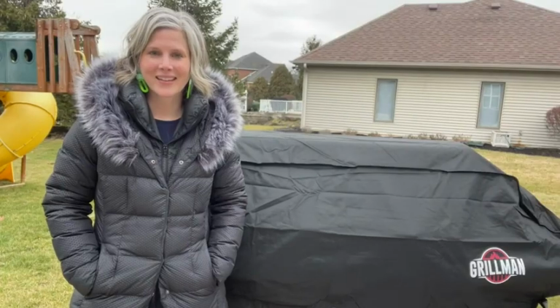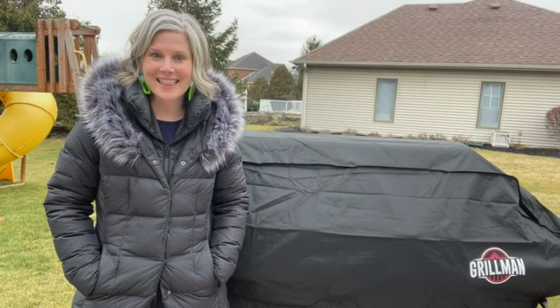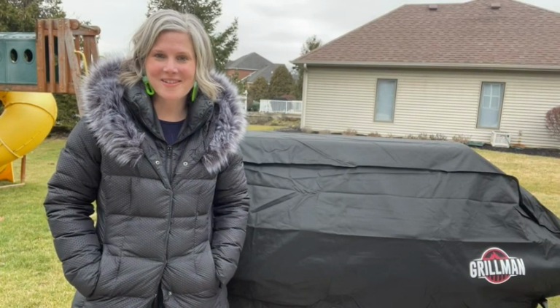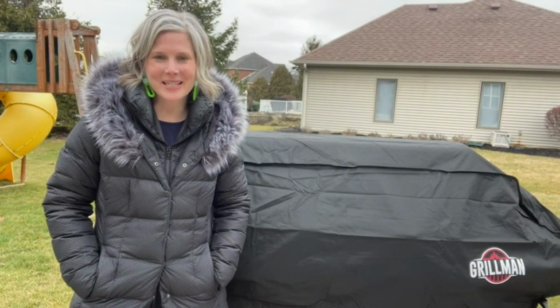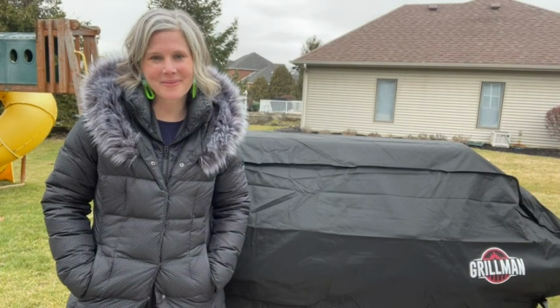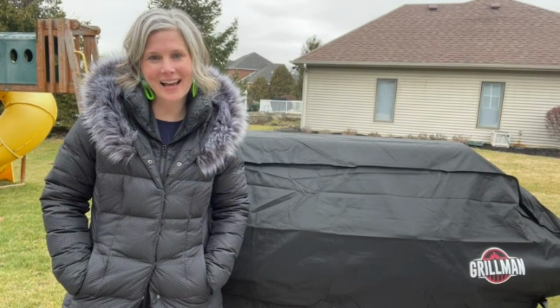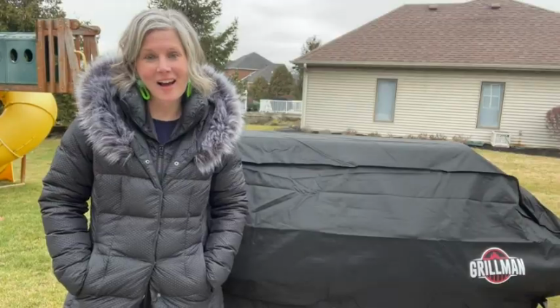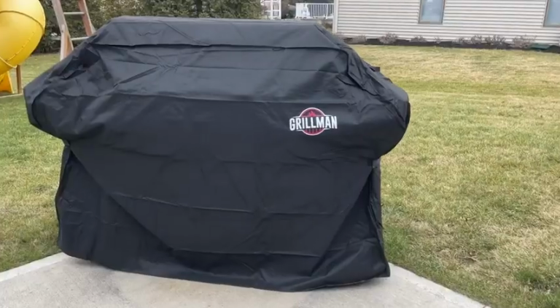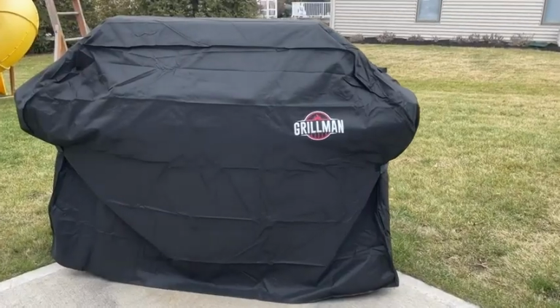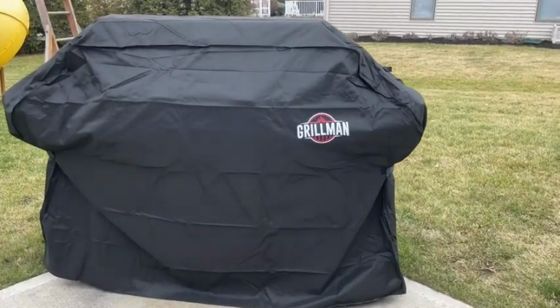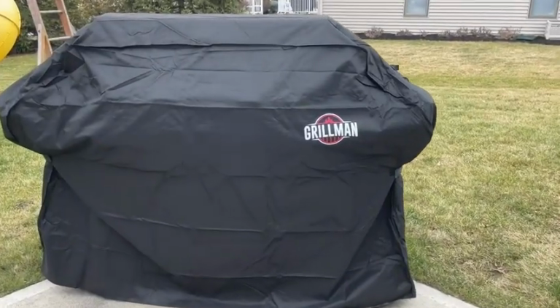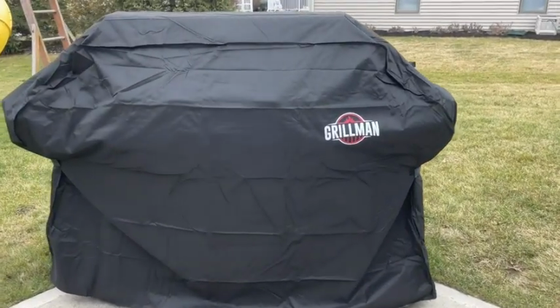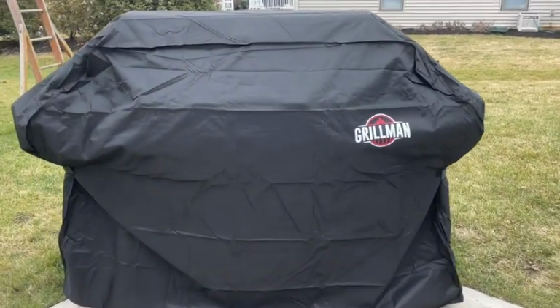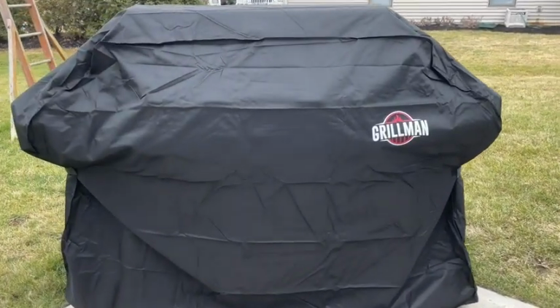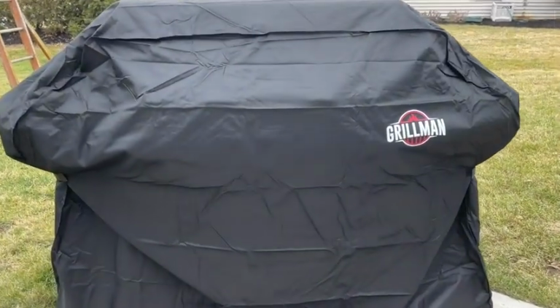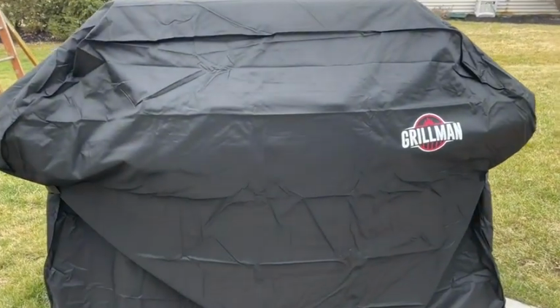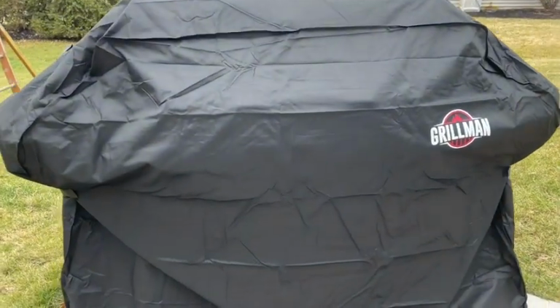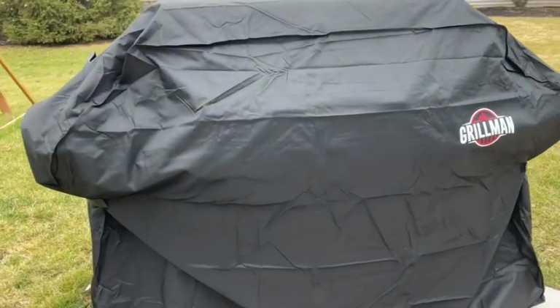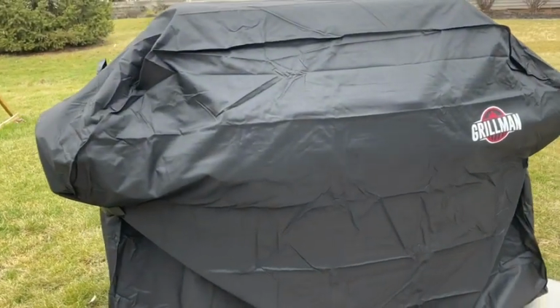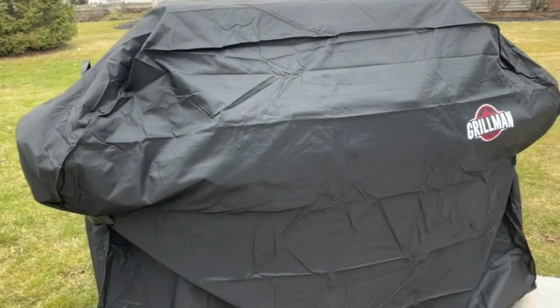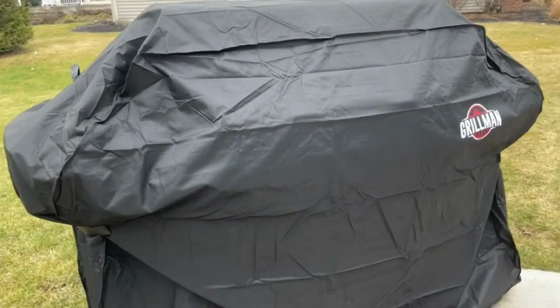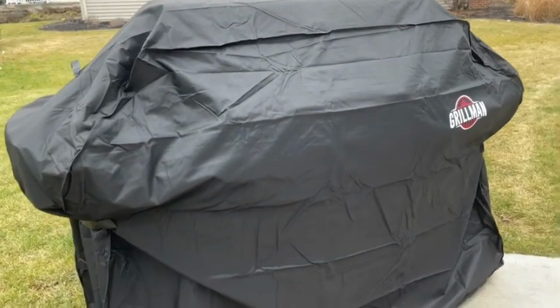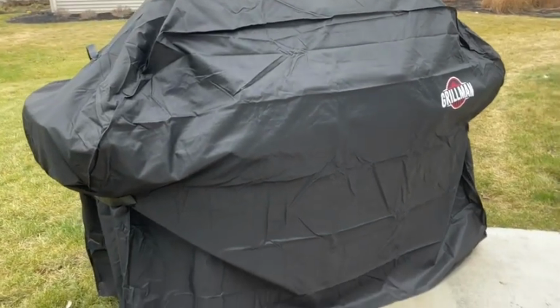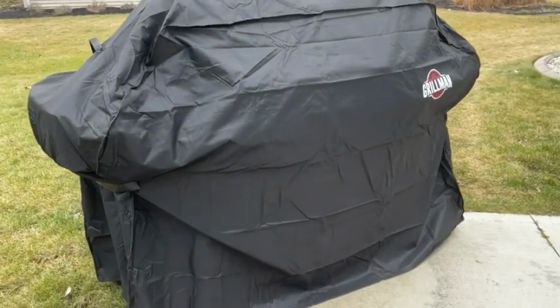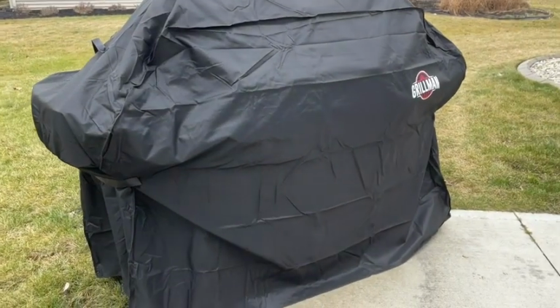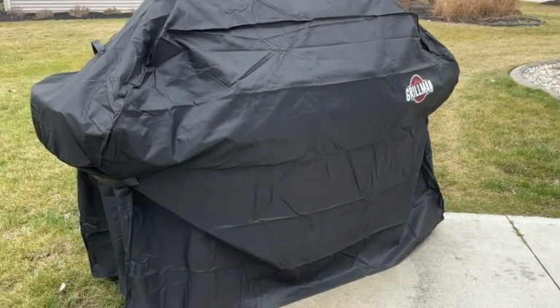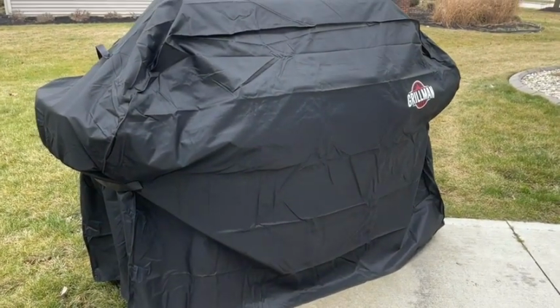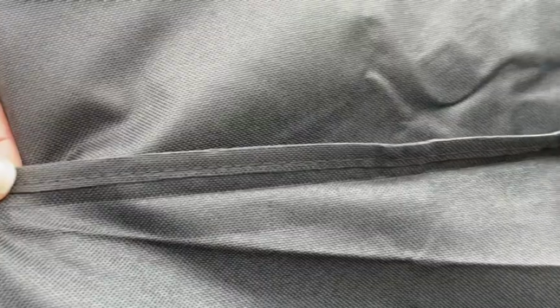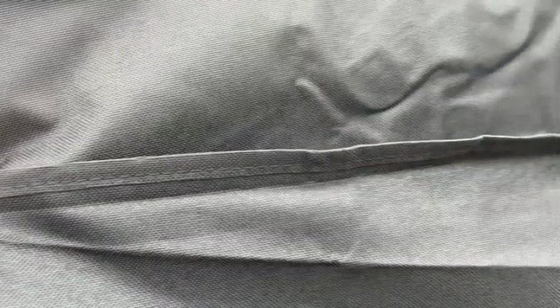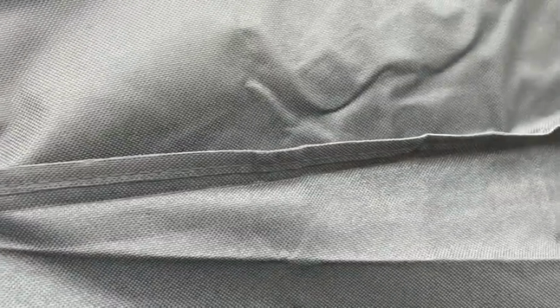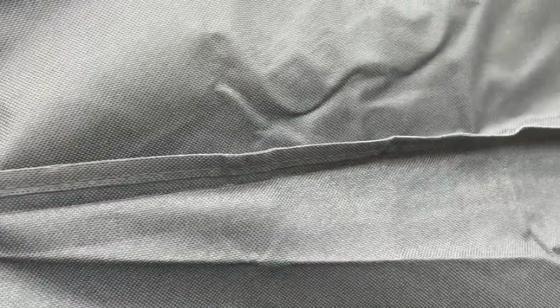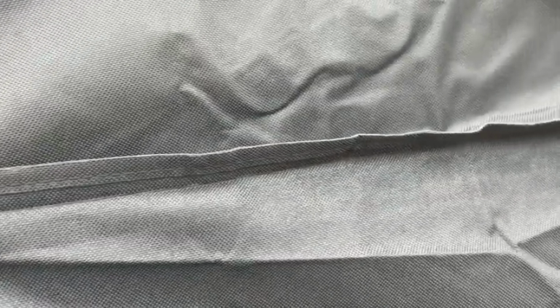Hi there, I'm Kristi with WTI. Our outdoor accessories are an investment for us, so it's really important that we protect them from all the elements outside. This cover from Grillman does exactly that.